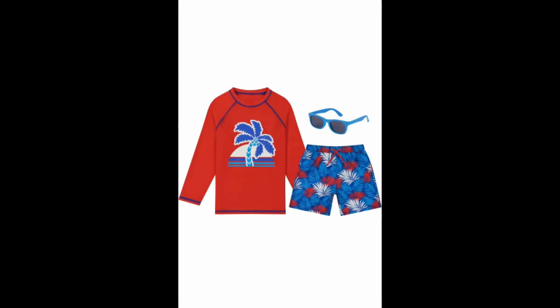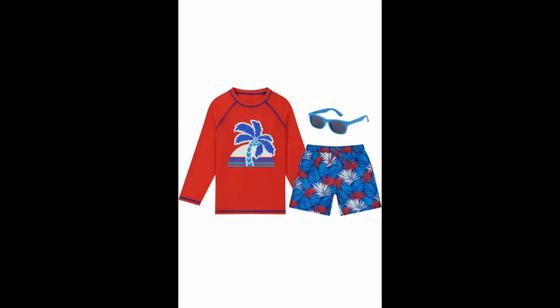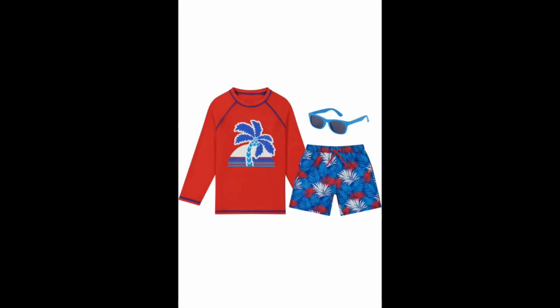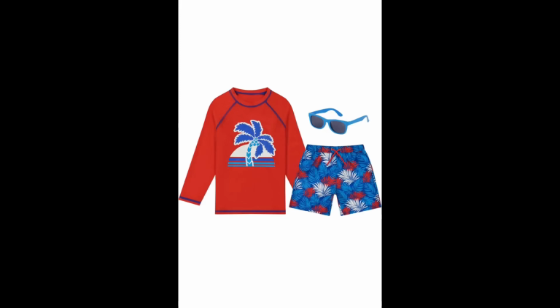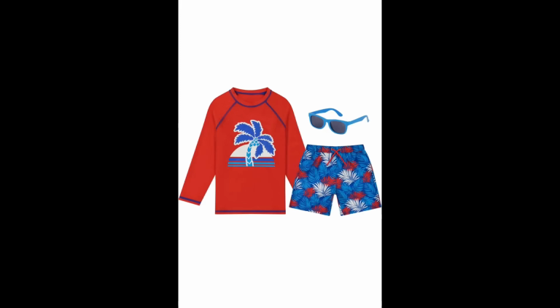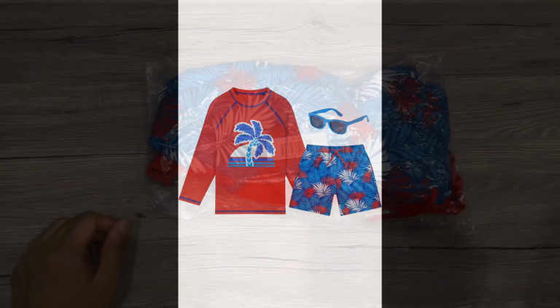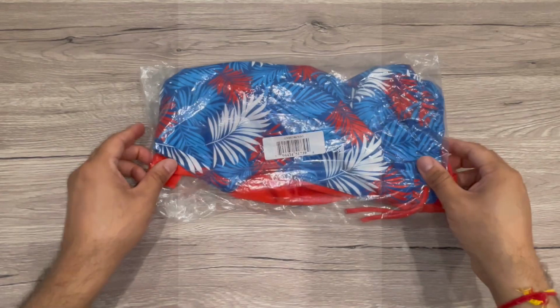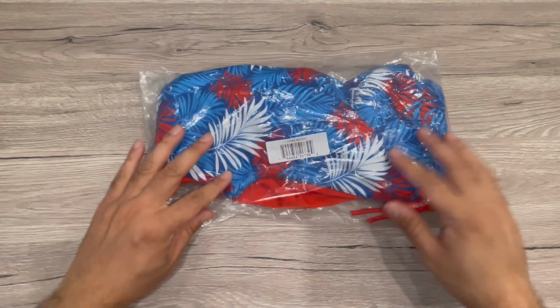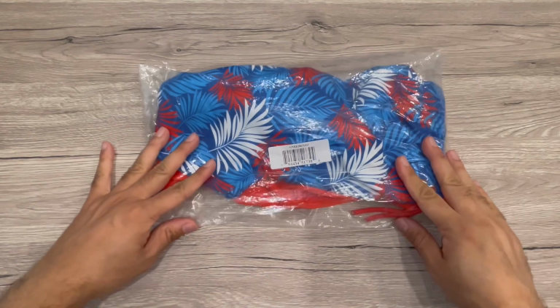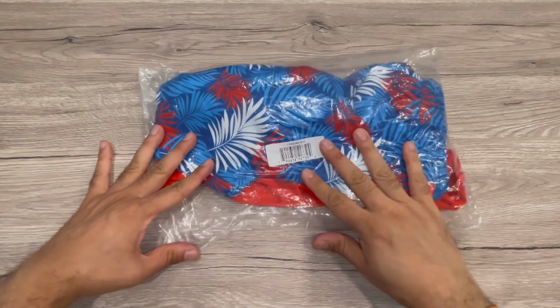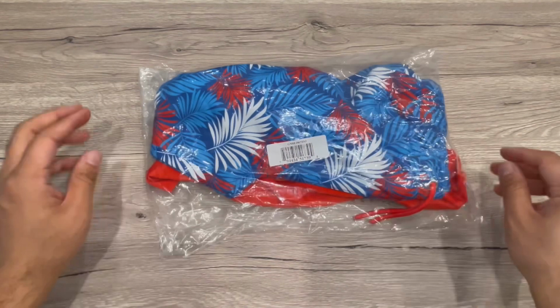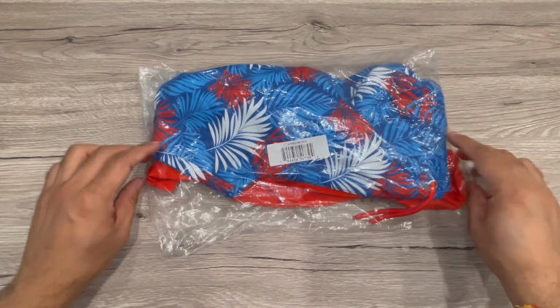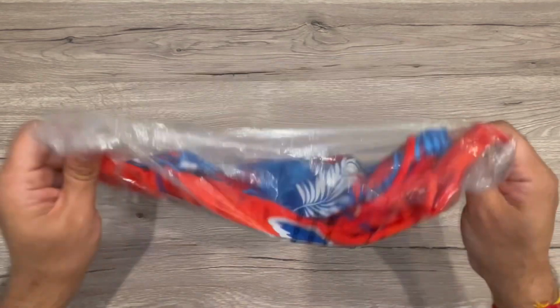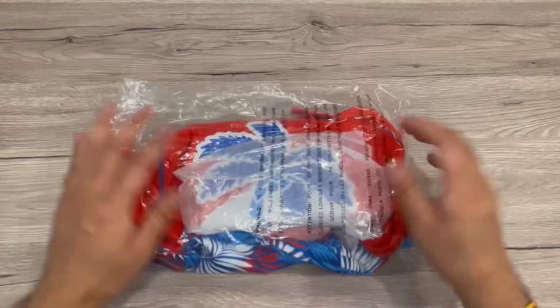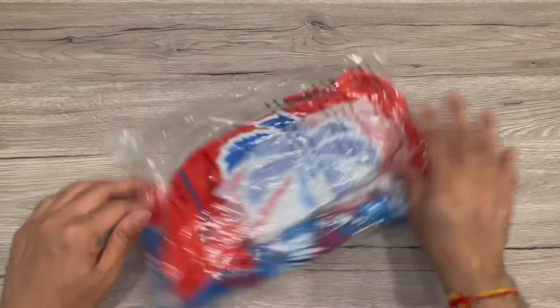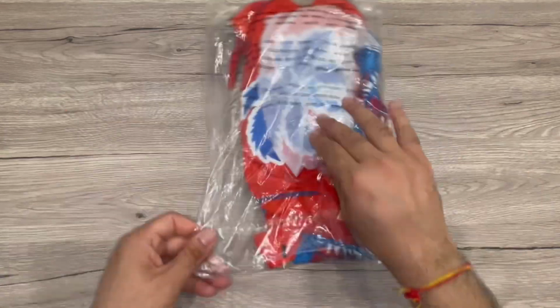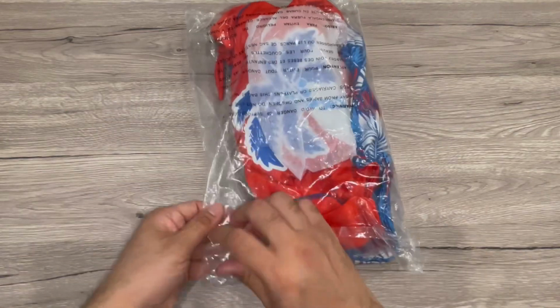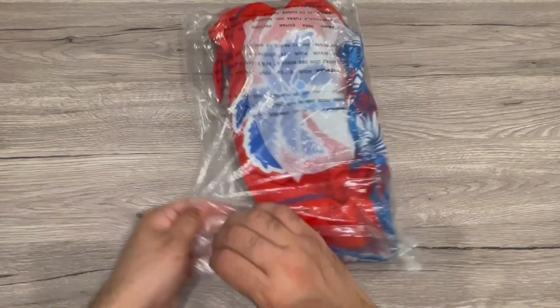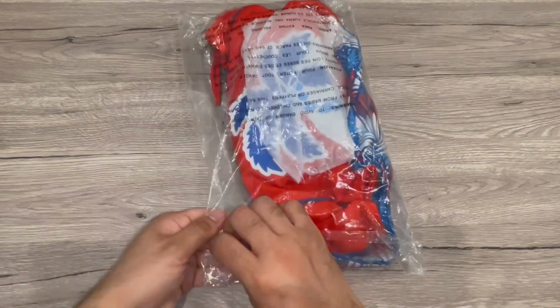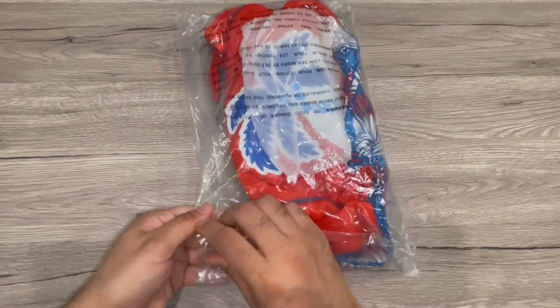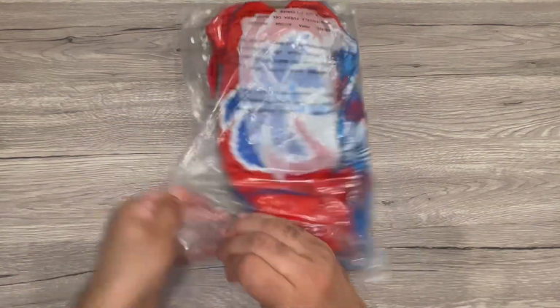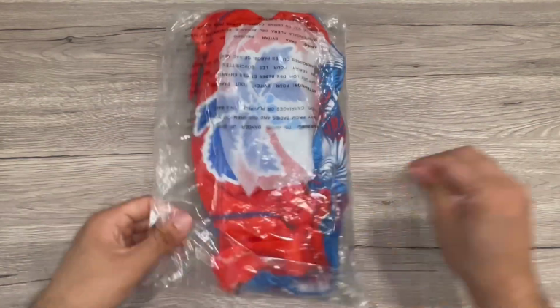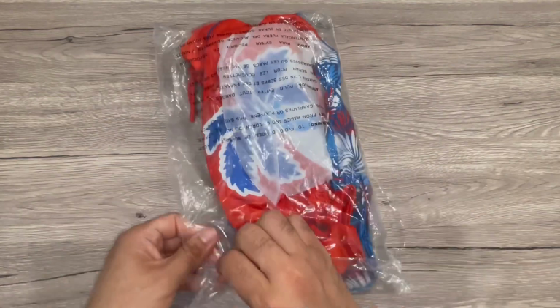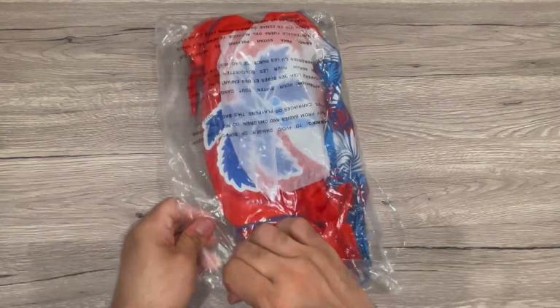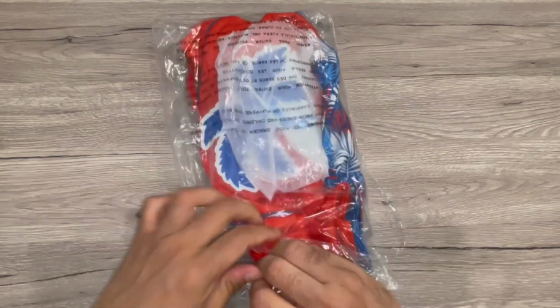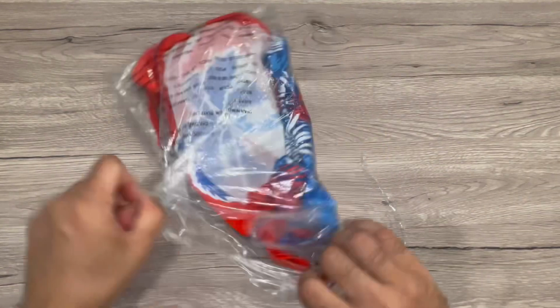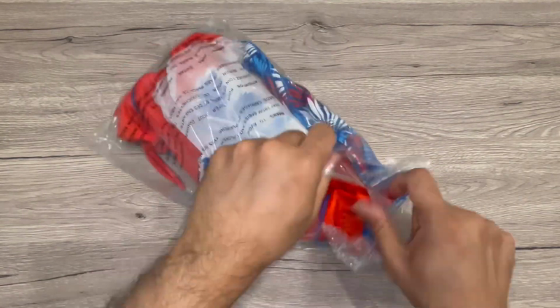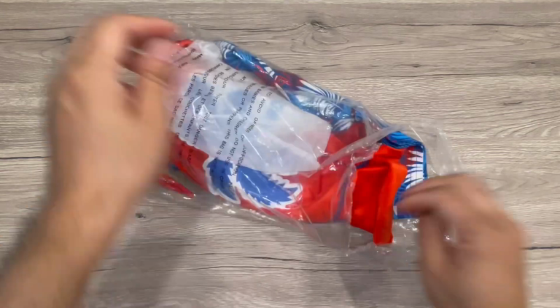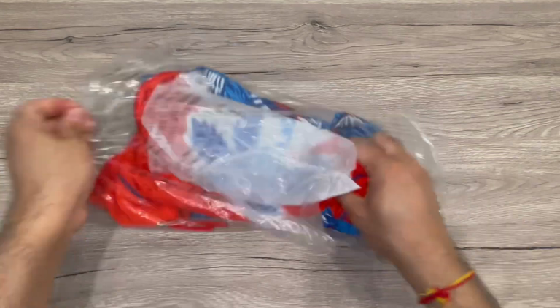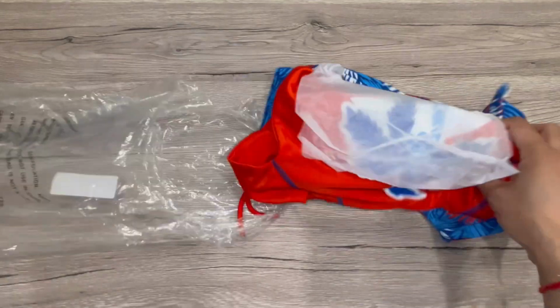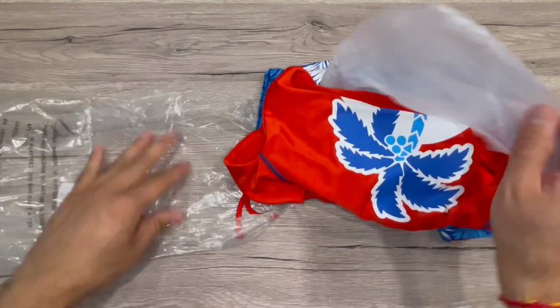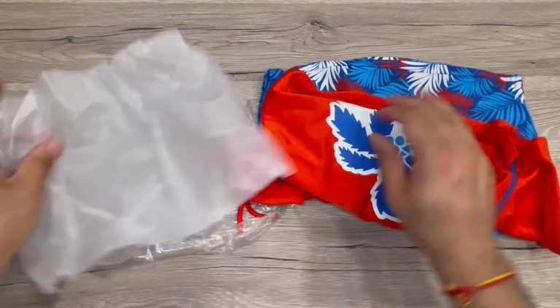Hey guys, we received this Eddie and Tate kids swim set with a long sleeve rash guard, swim shorts, and sunglasses for ages 3 to 8 years. Let's open it and see.